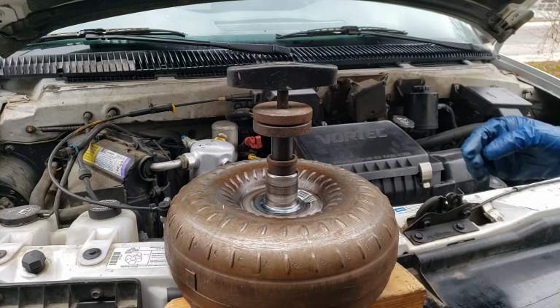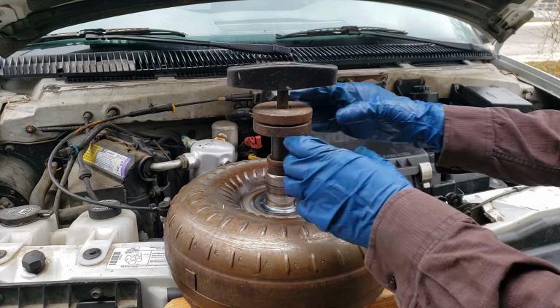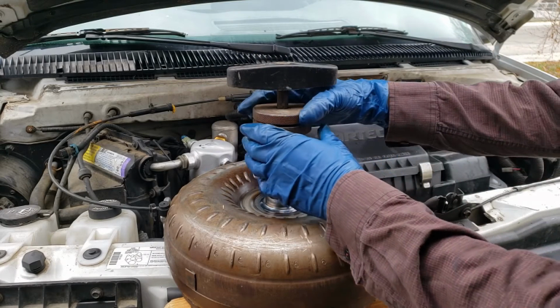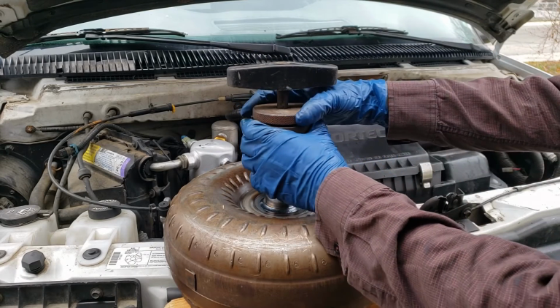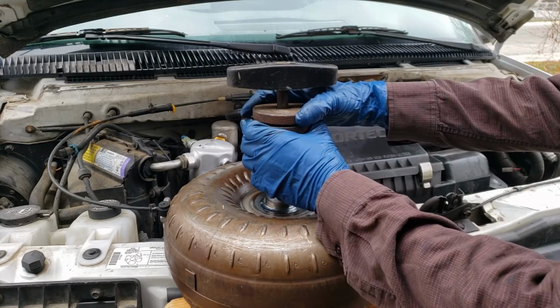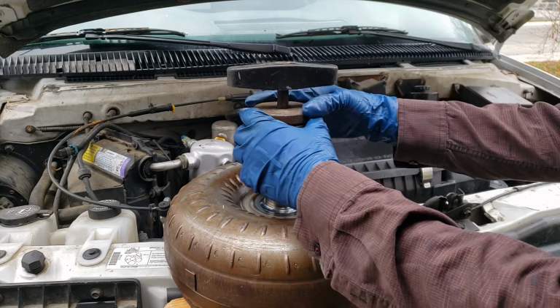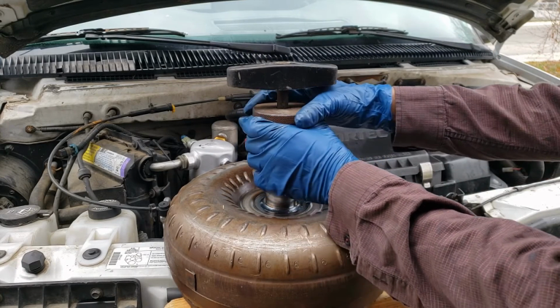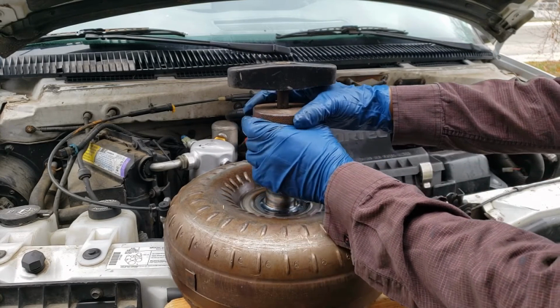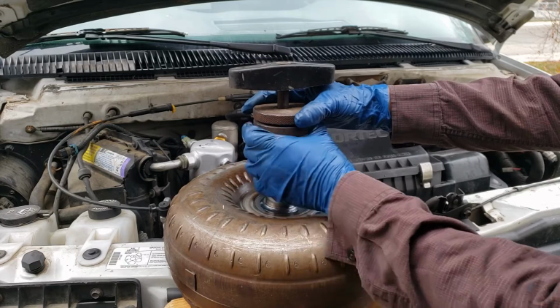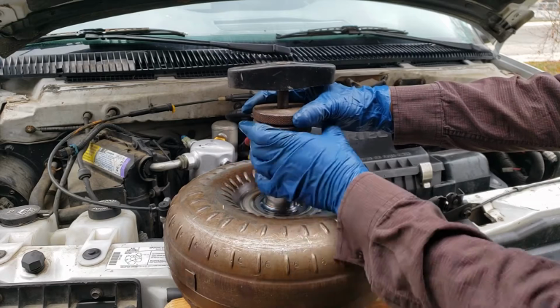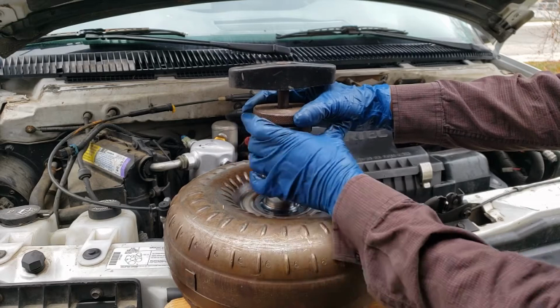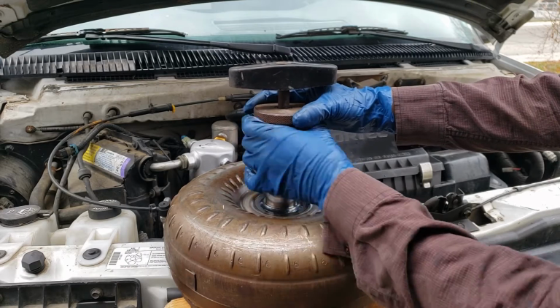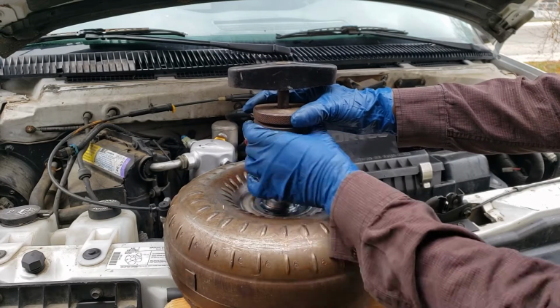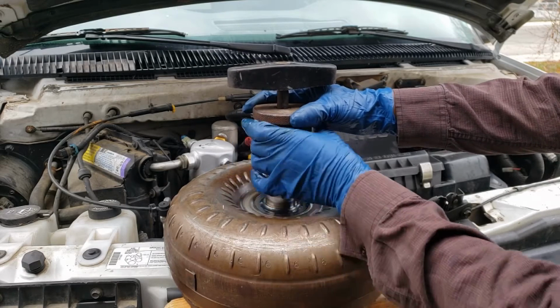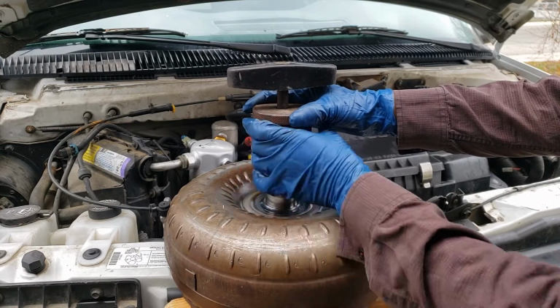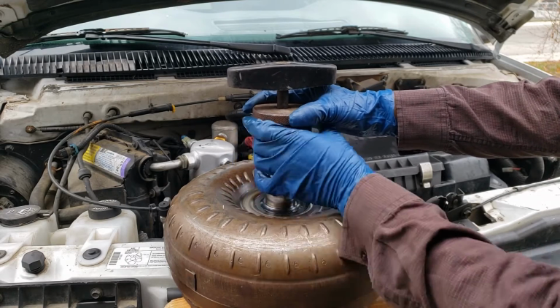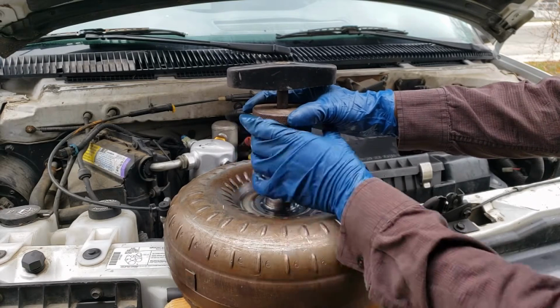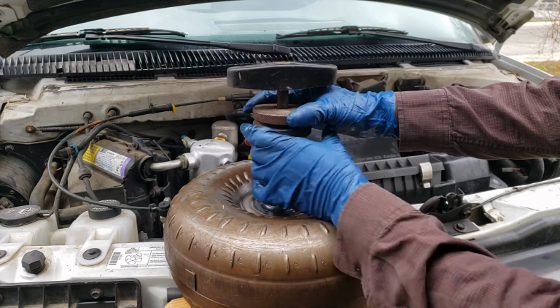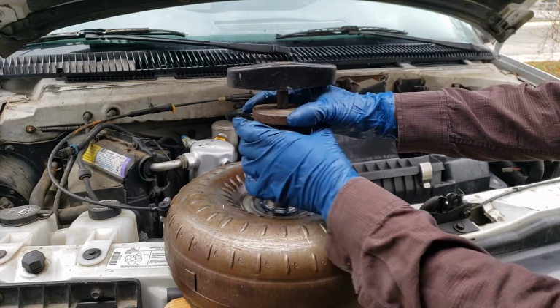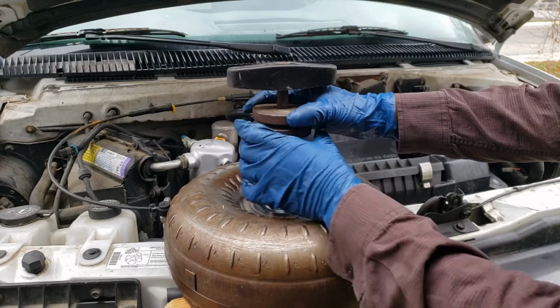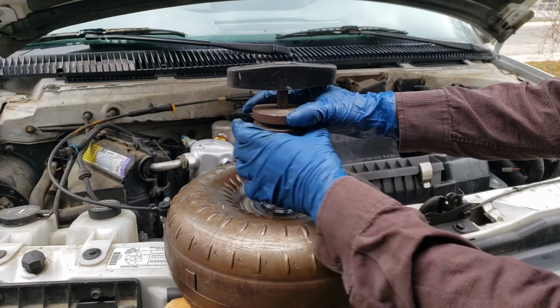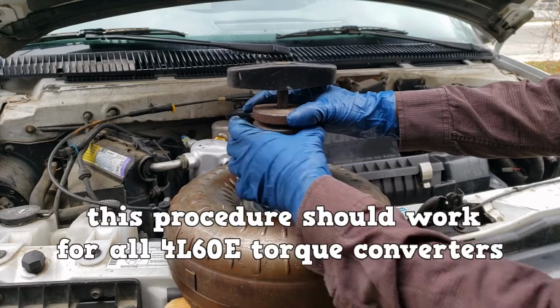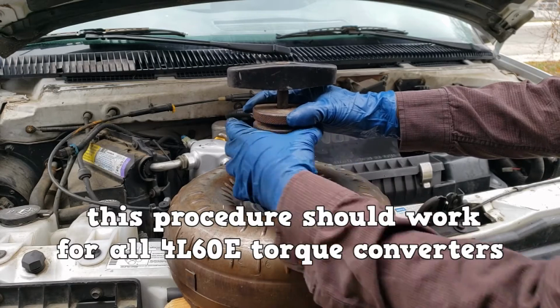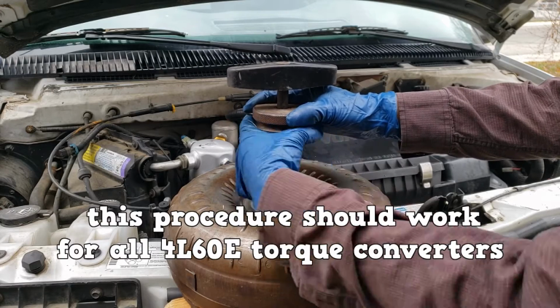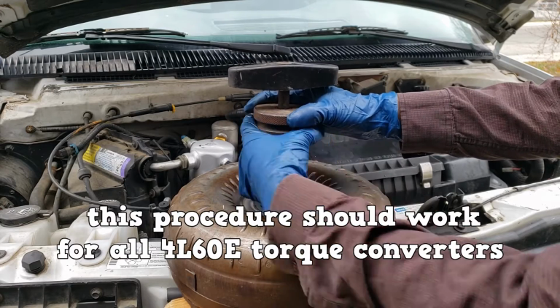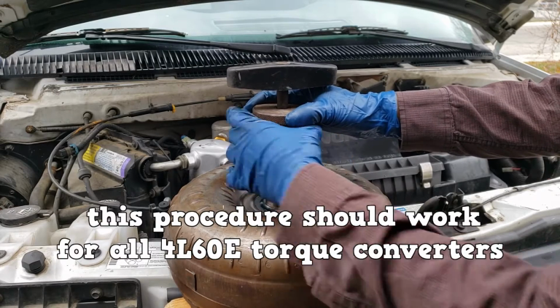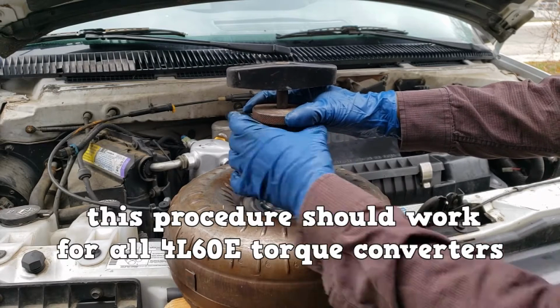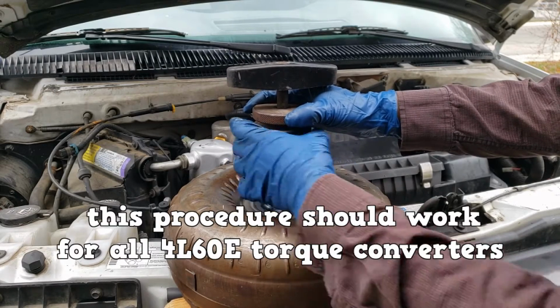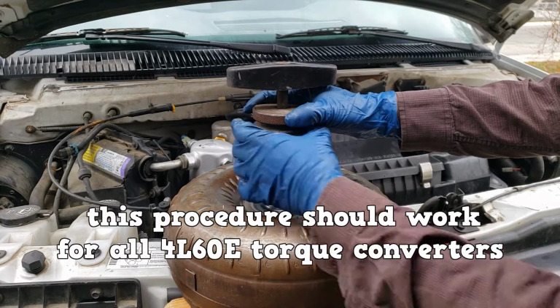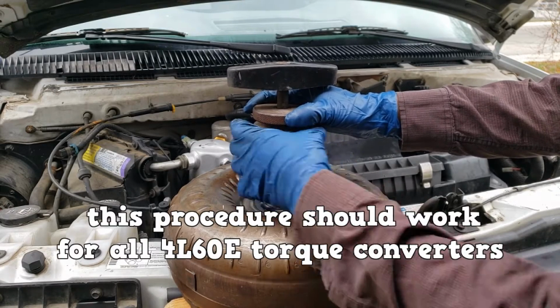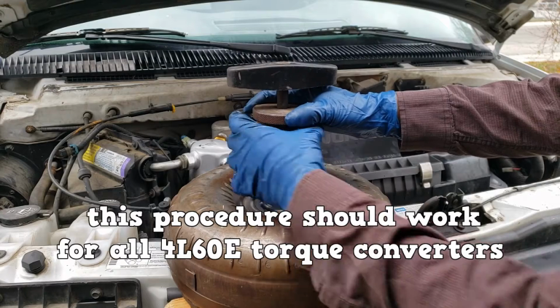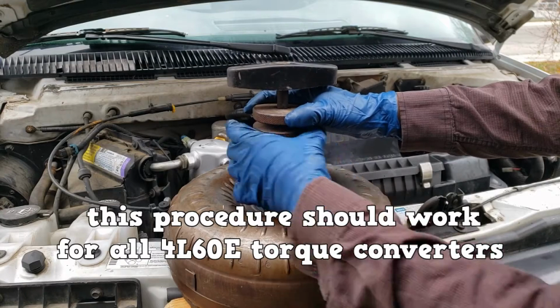We're going to hold the upper knob and turn the lower knob clockwise until it becomes snug. This procedure should be for all 4L60E torque converters.